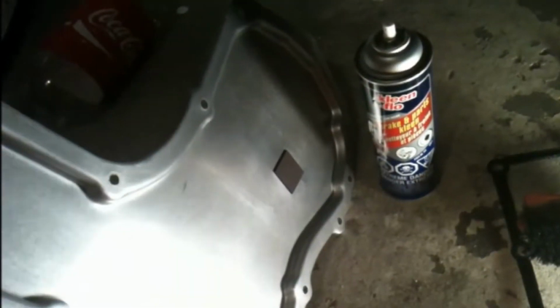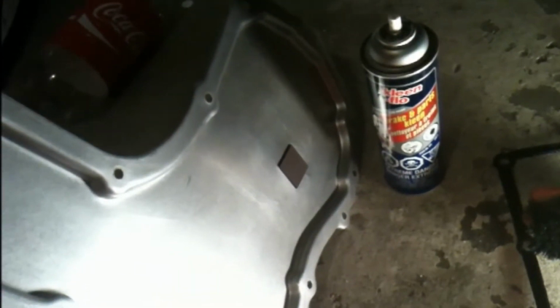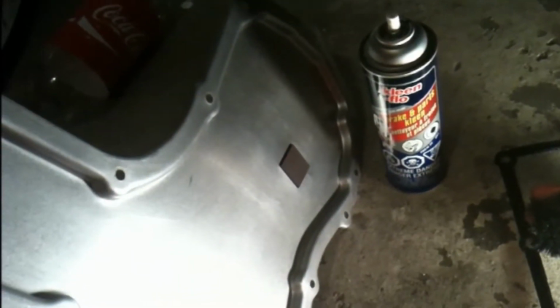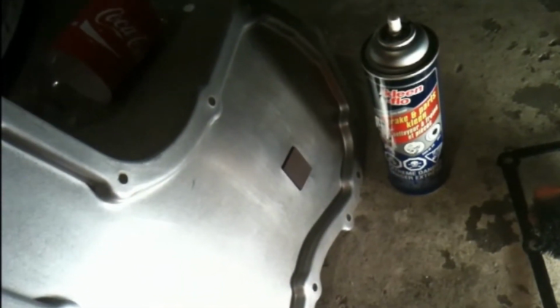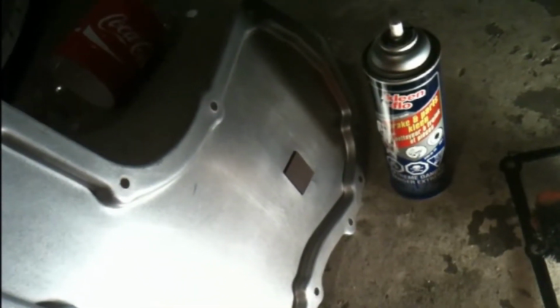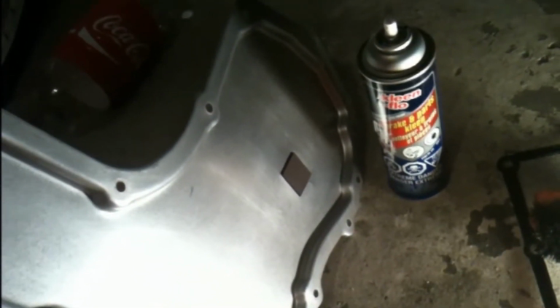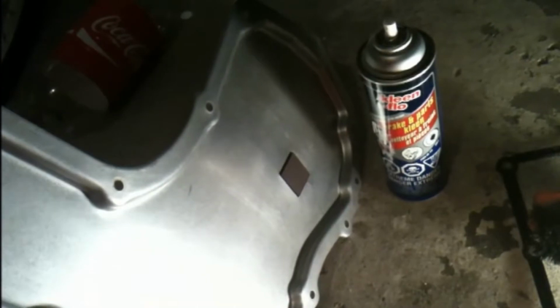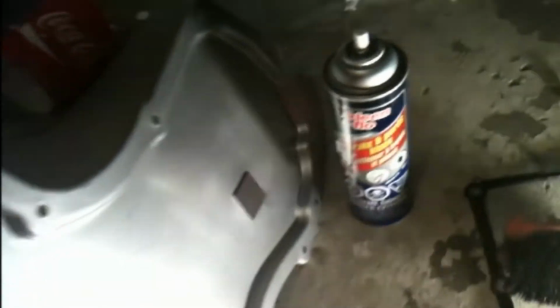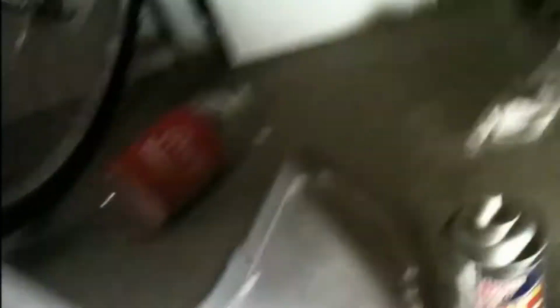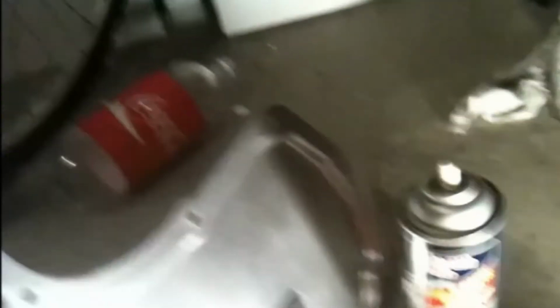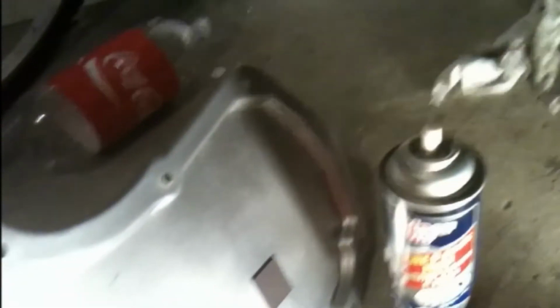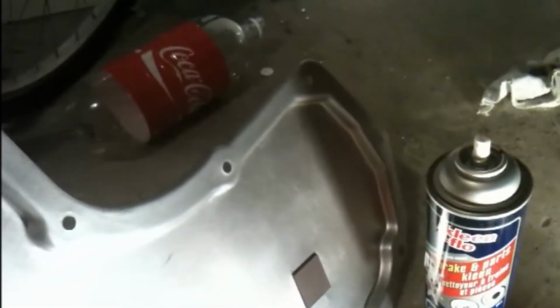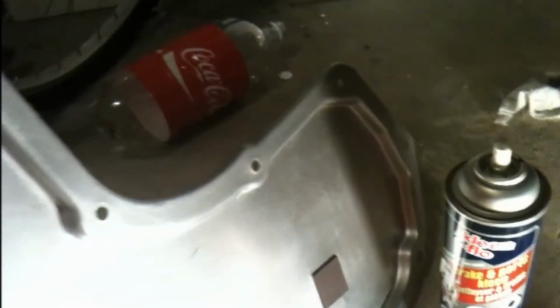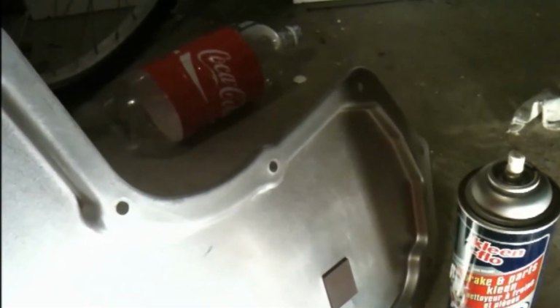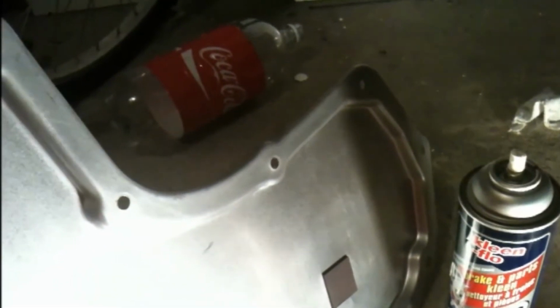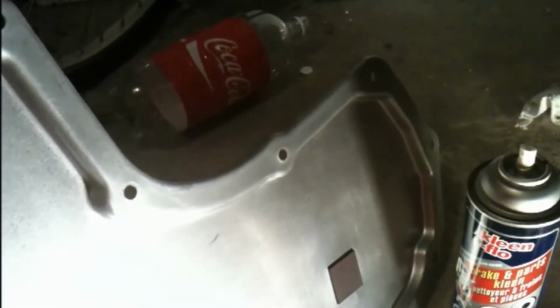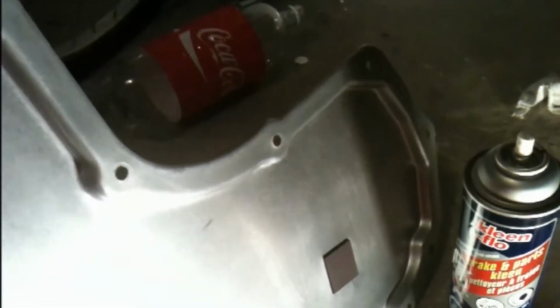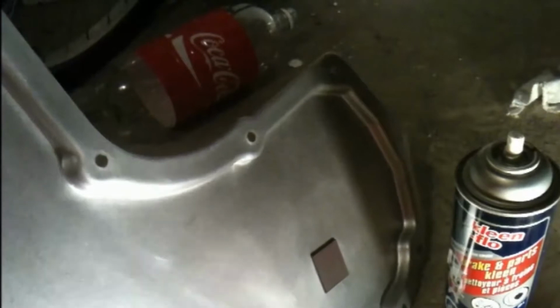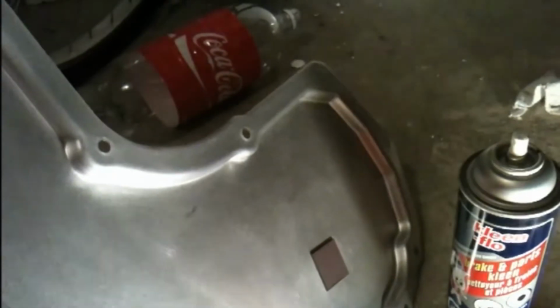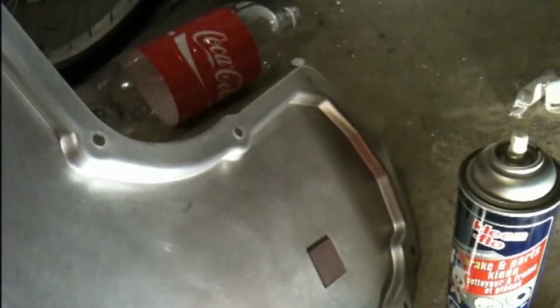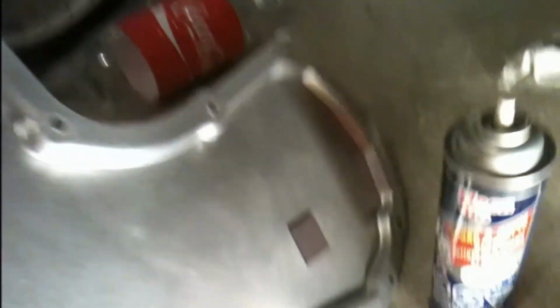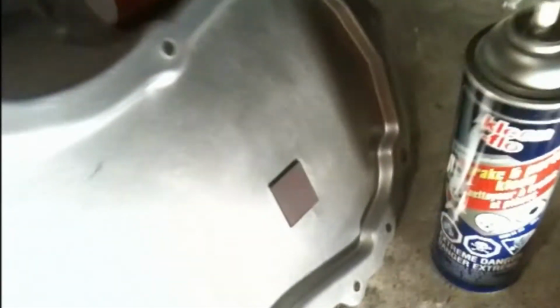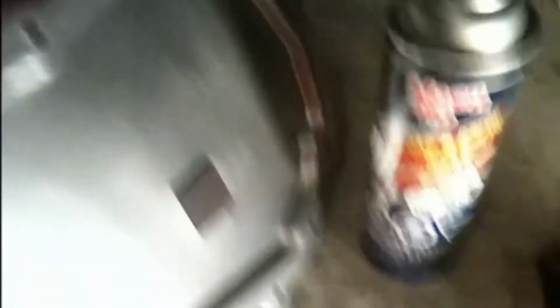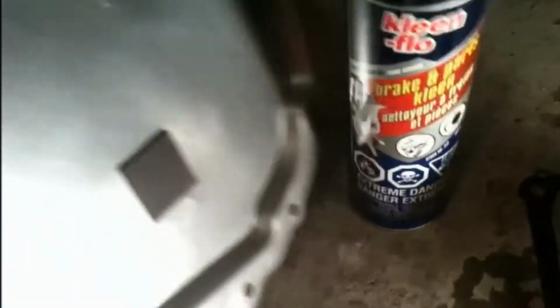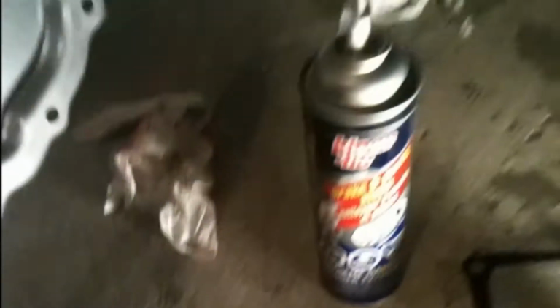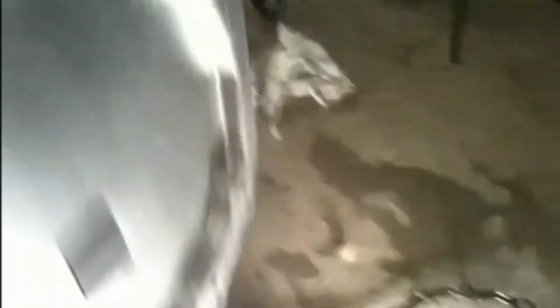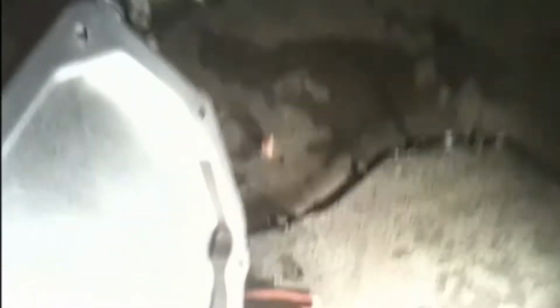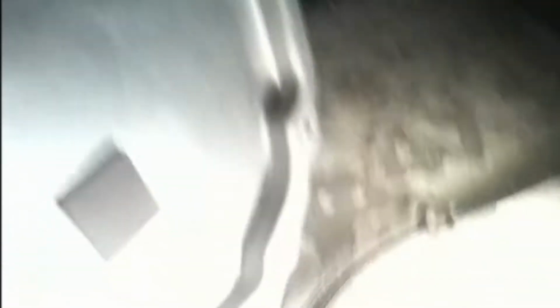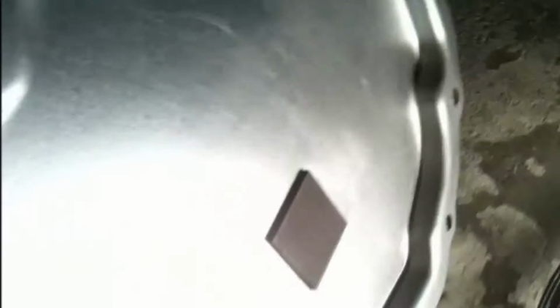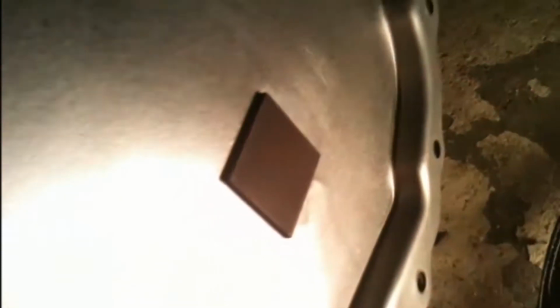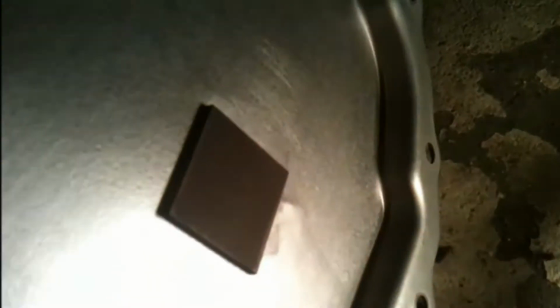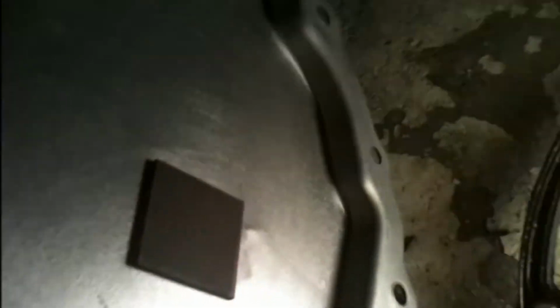After cleaning it in soap and water, spray it down with some degreaser. This gets rid of all the little particles that could be abrasive within the transmission. Make sure you get all the particles off it - spray it down nicely.